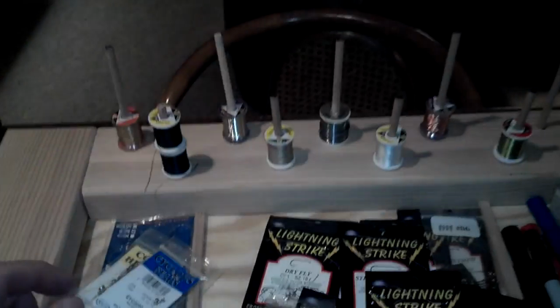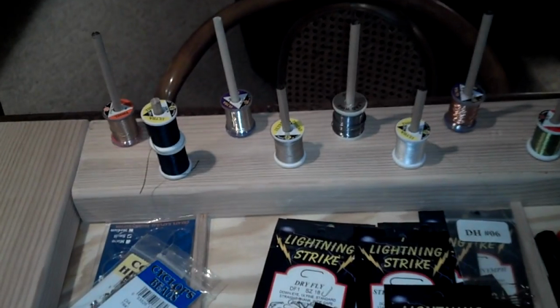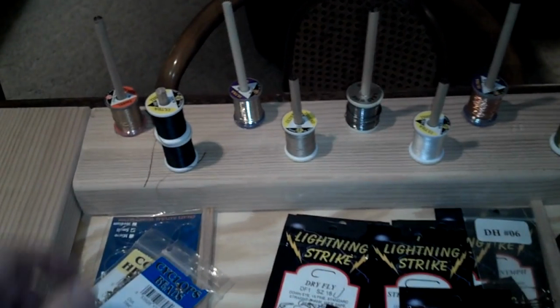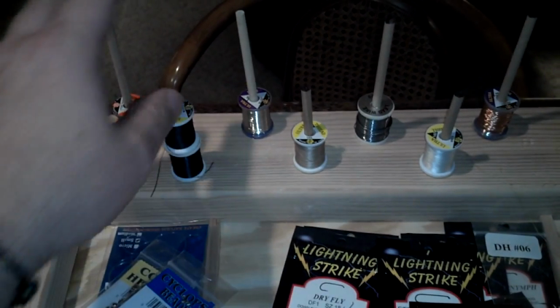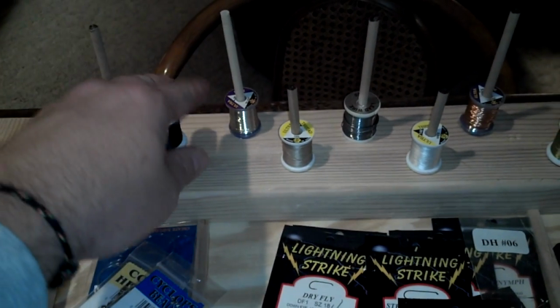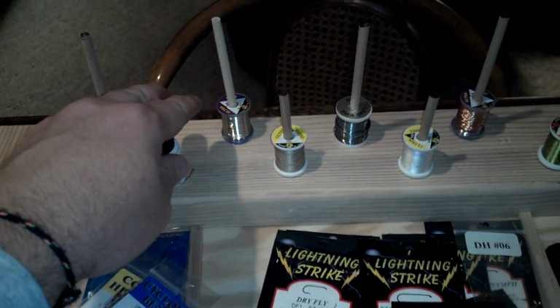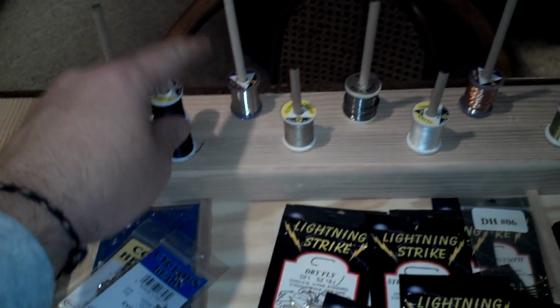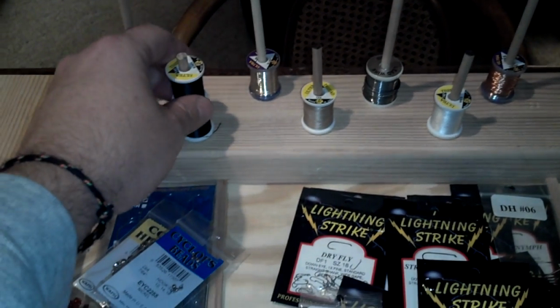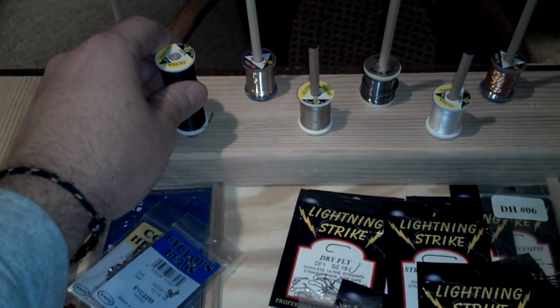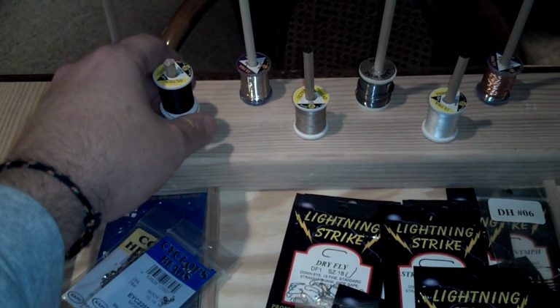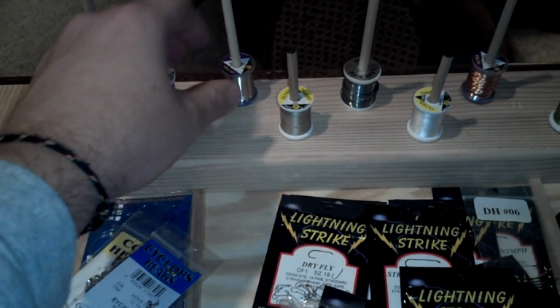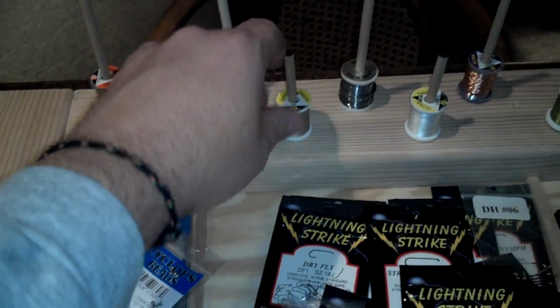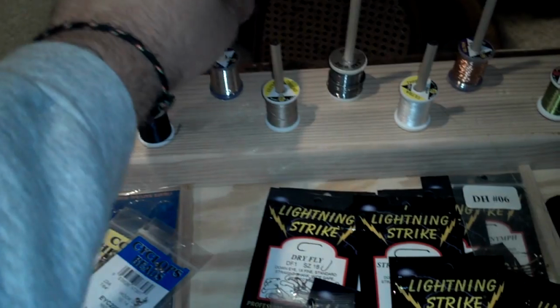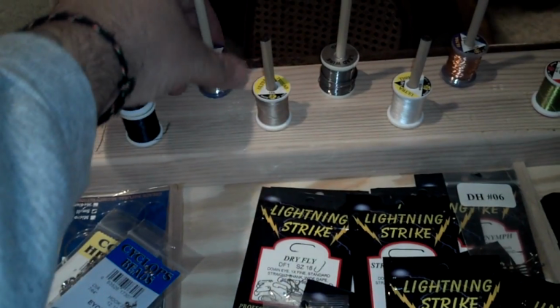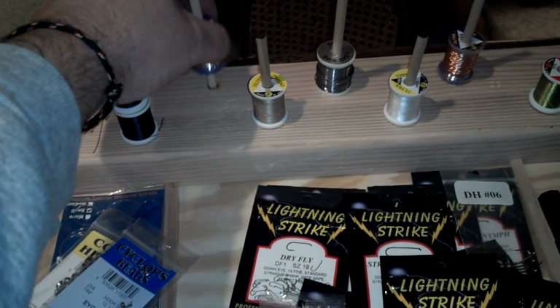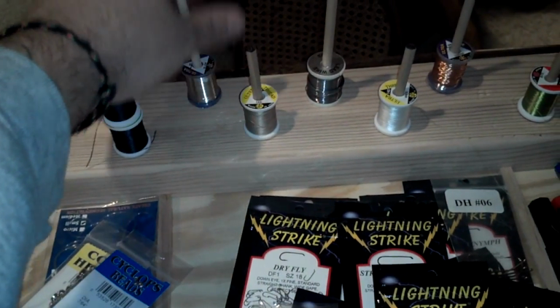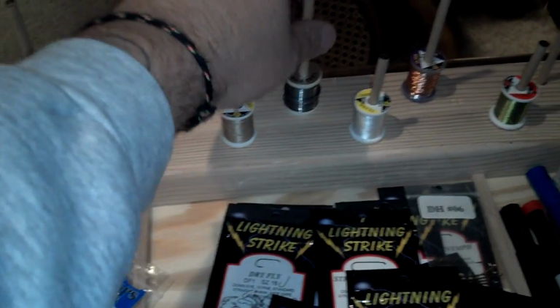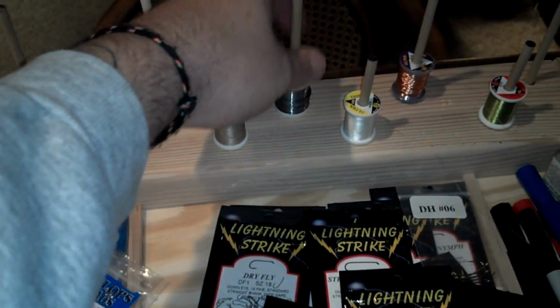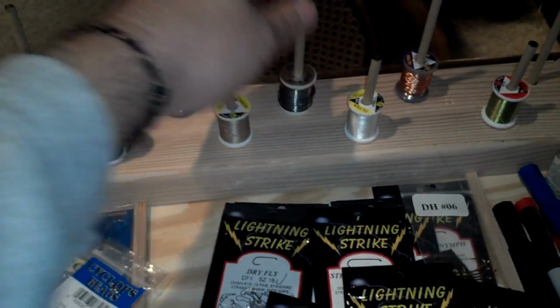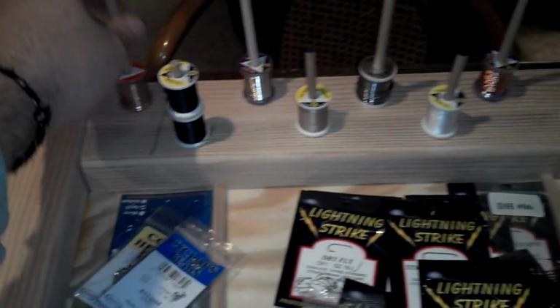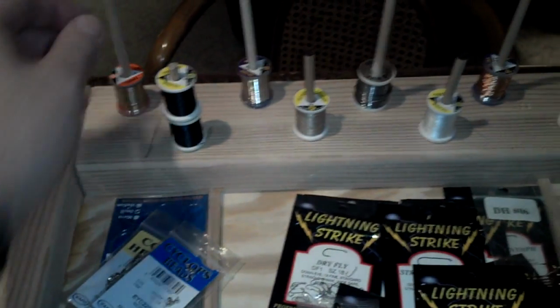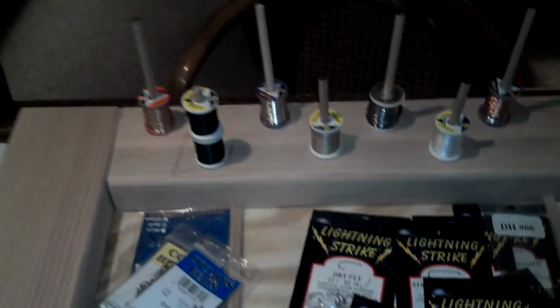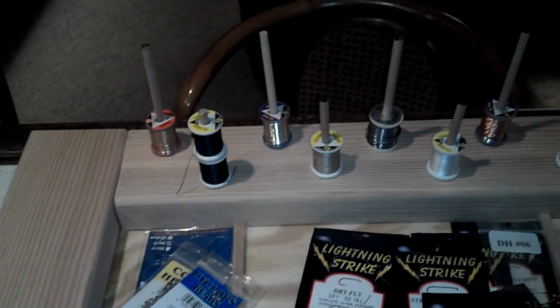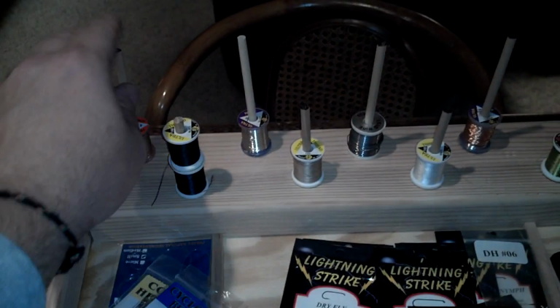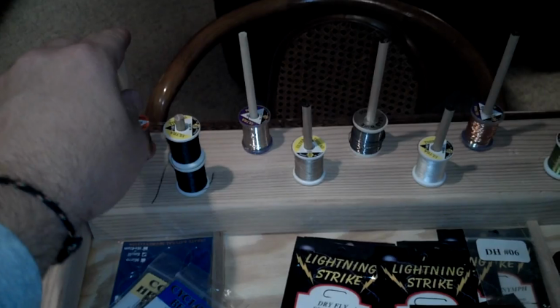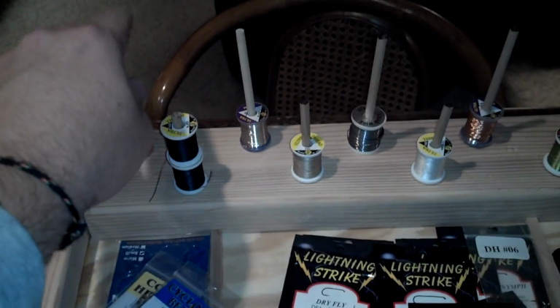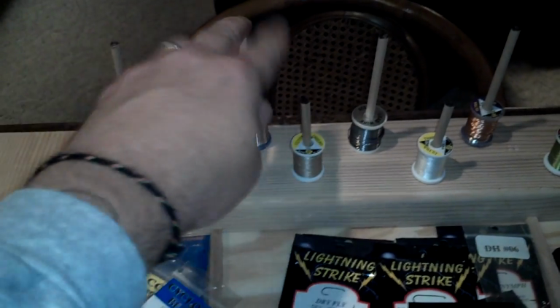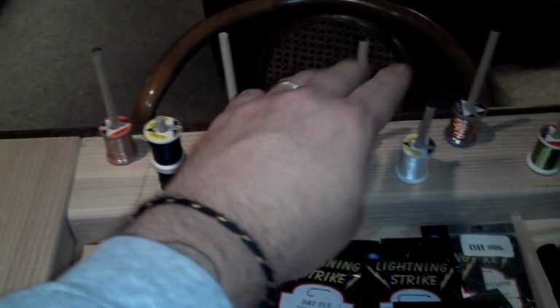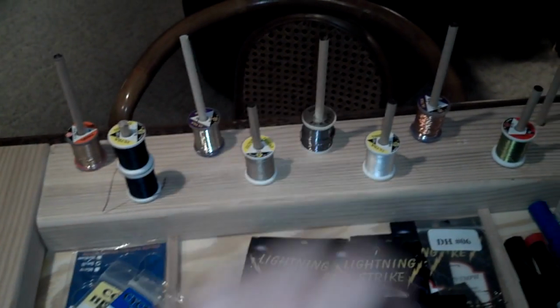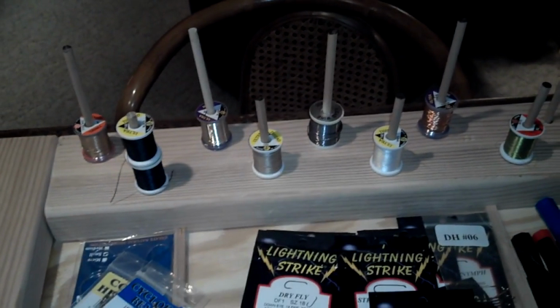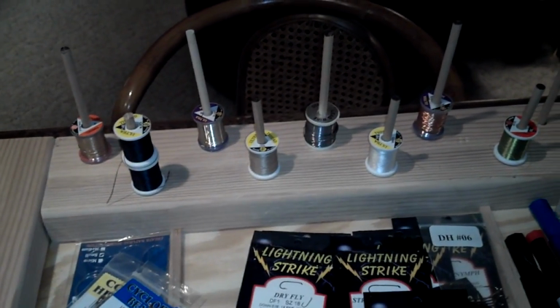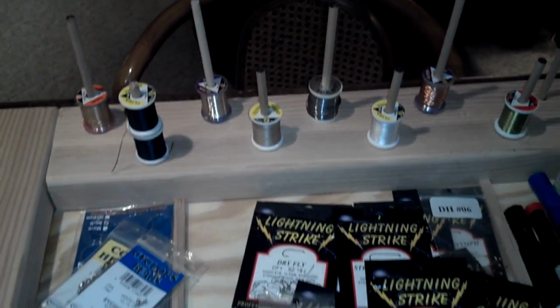Then the back — cut some dowels and glued them in to keep my thread in the front, all my wires in the back. Just cut down some dowels, drill the holes and glued them in.